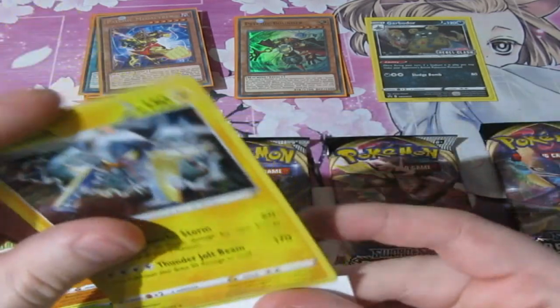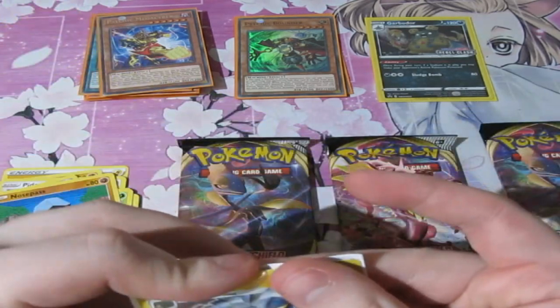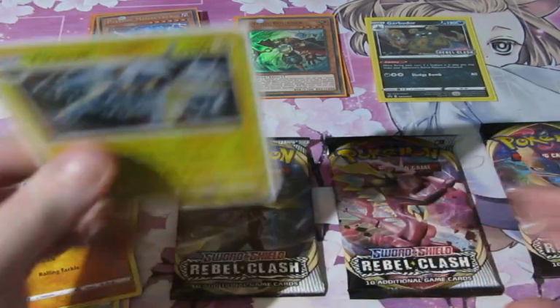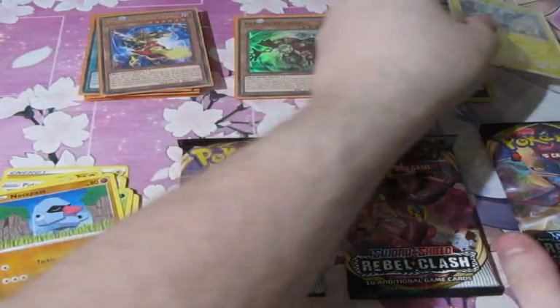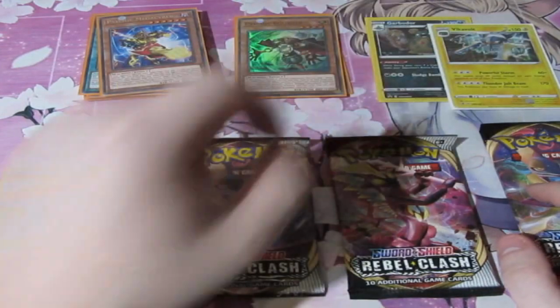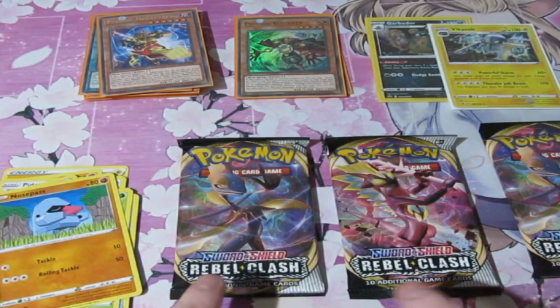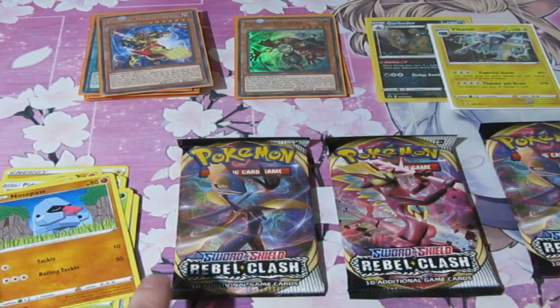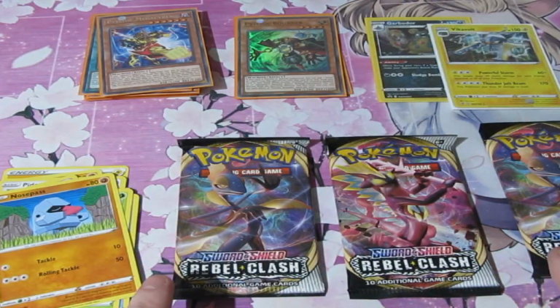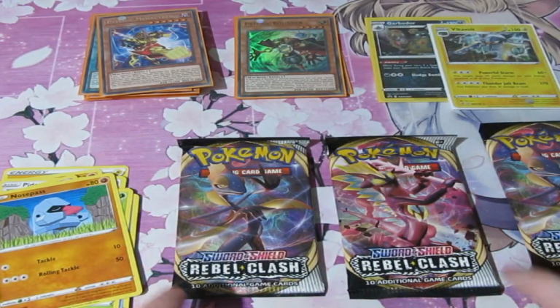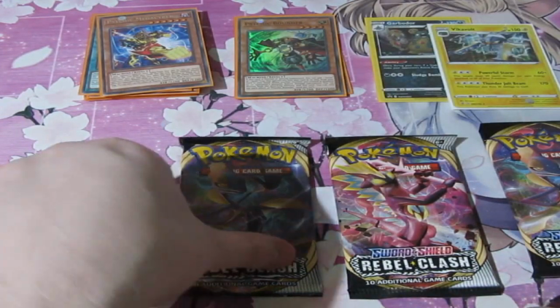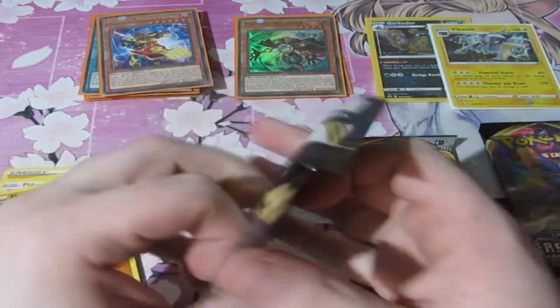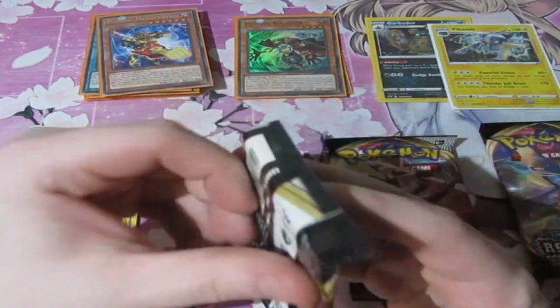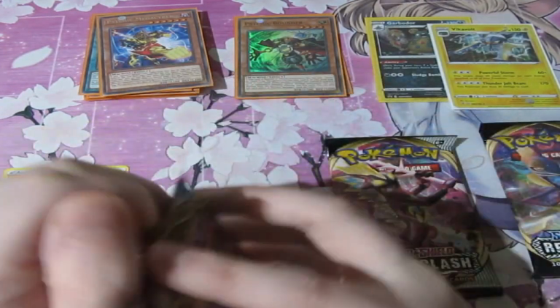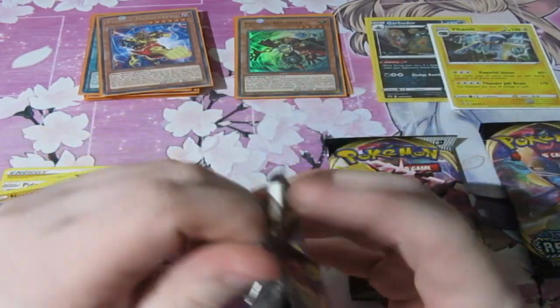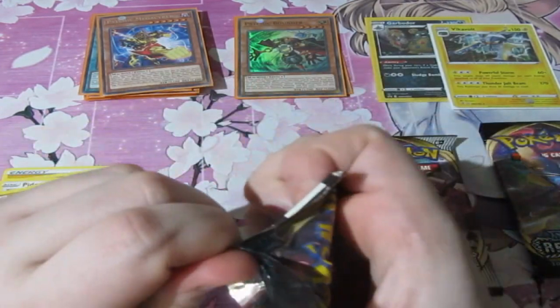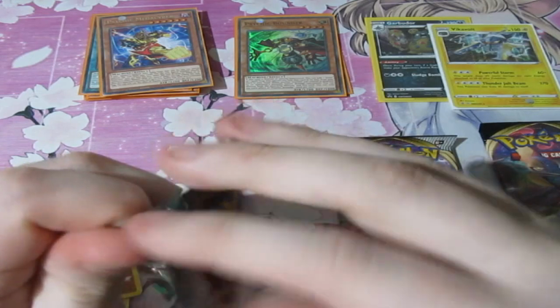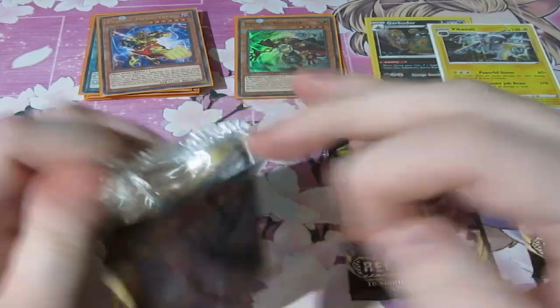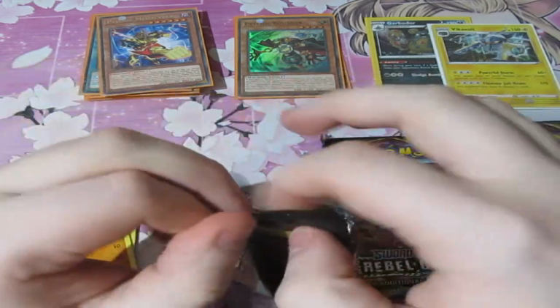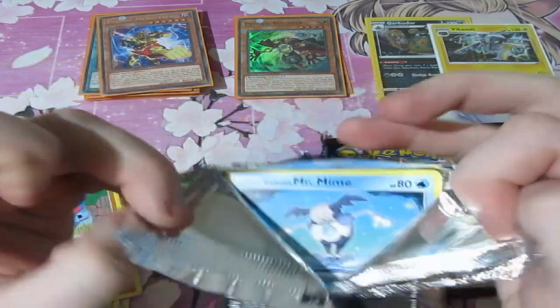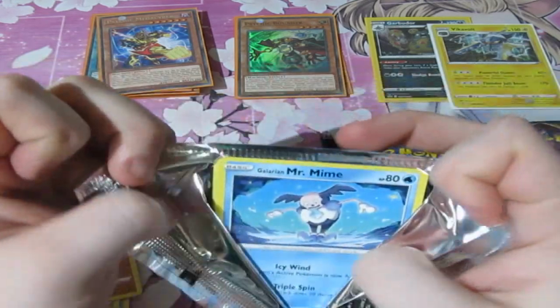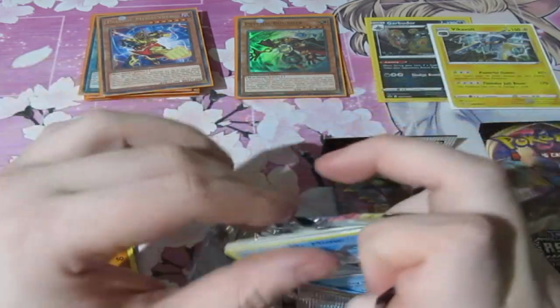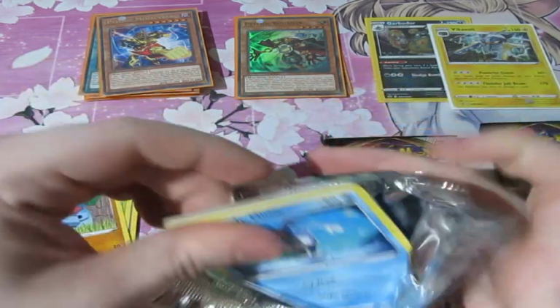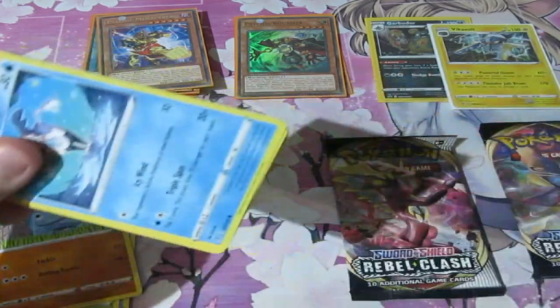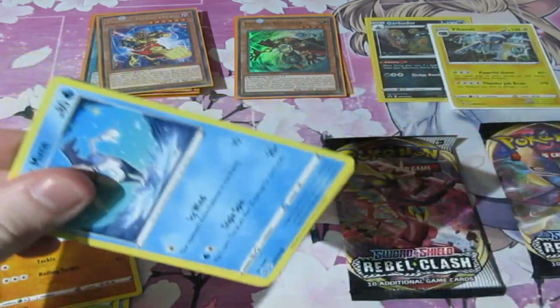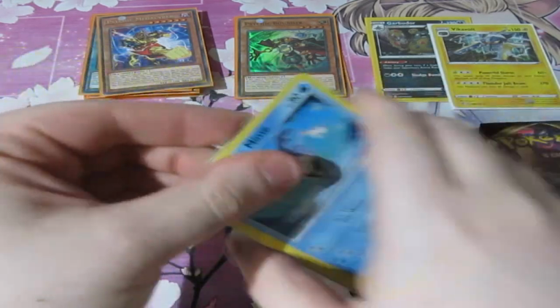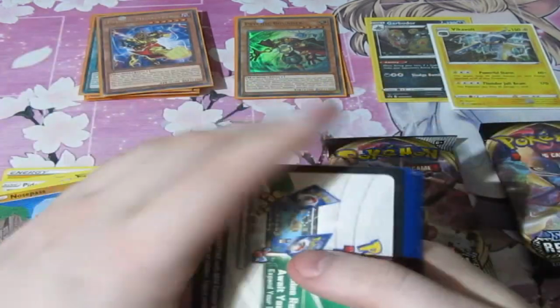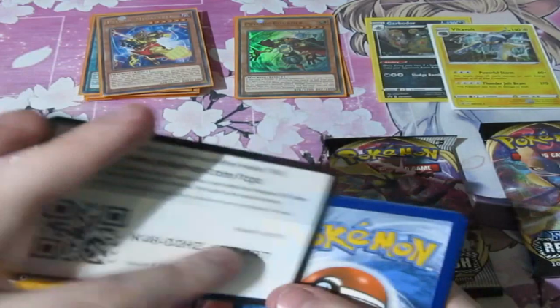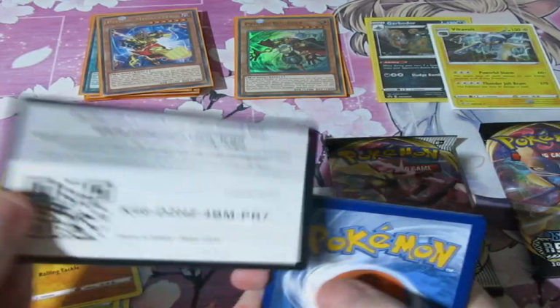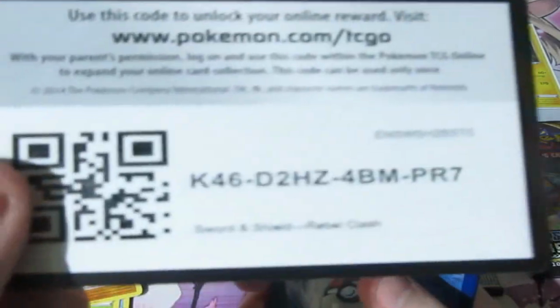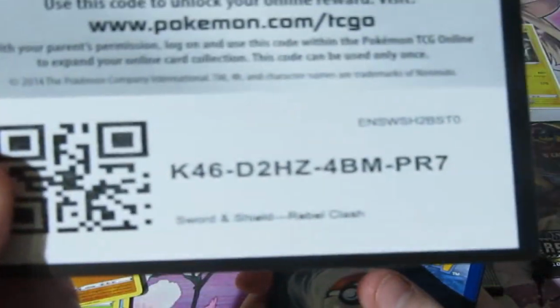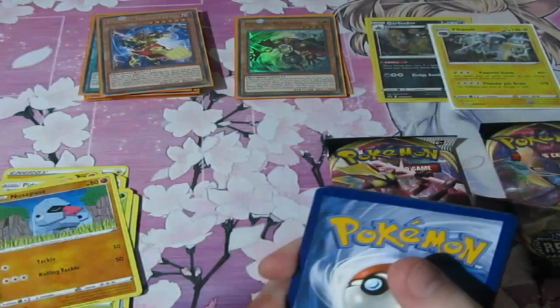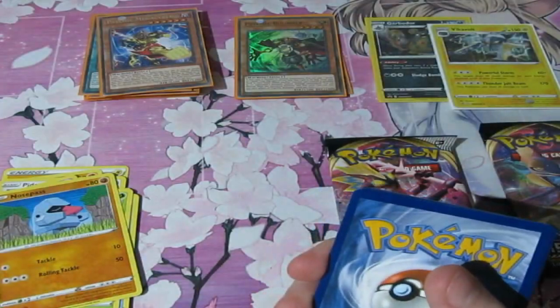So probably that was a light pack. Does that mean all these are going to be holo? So this is another one that was quite light. Is this going to be a holo as well? Here's your code — and it's gone.